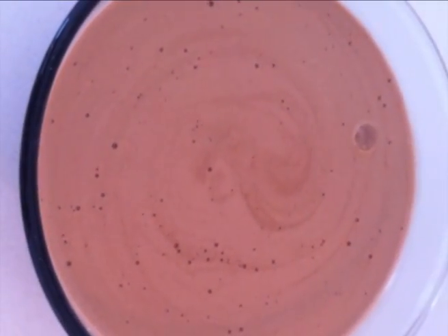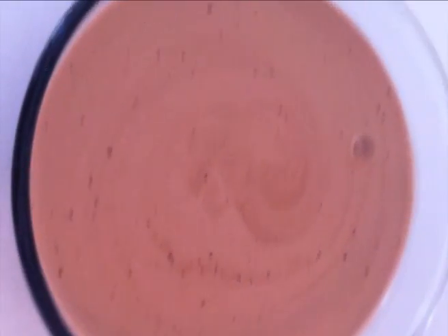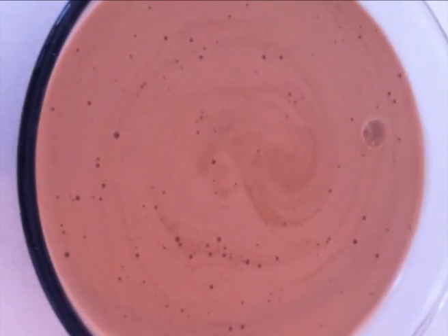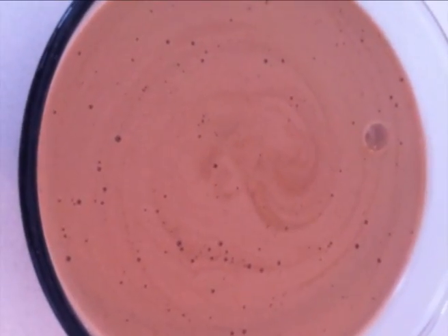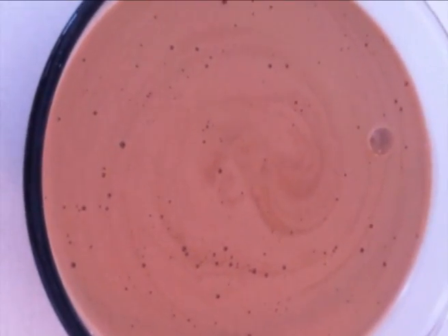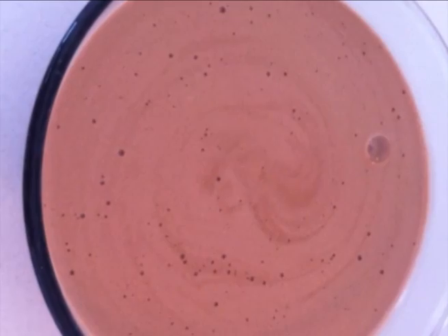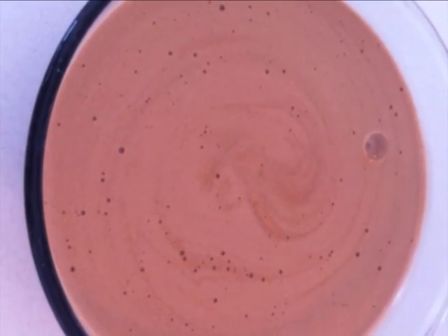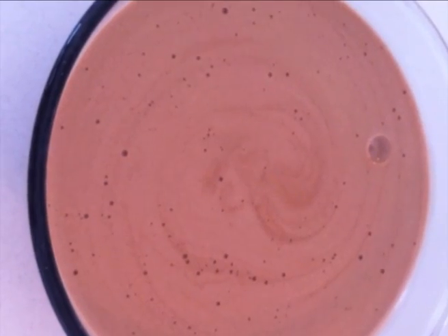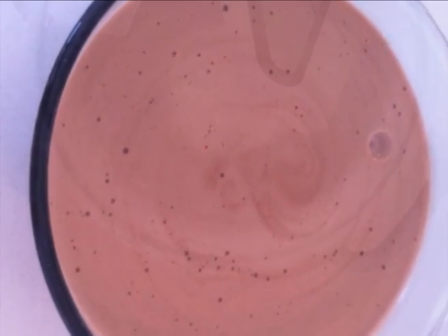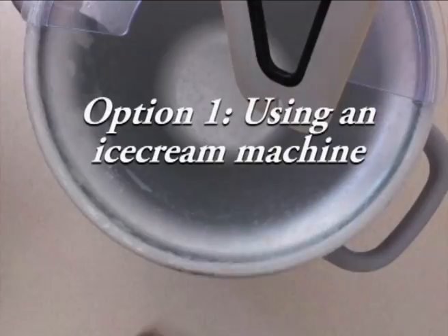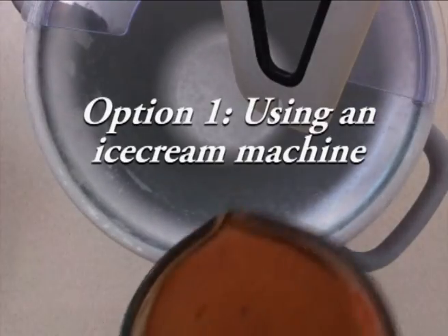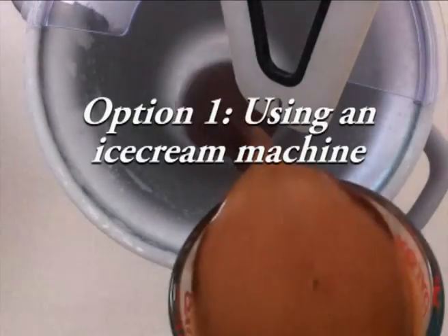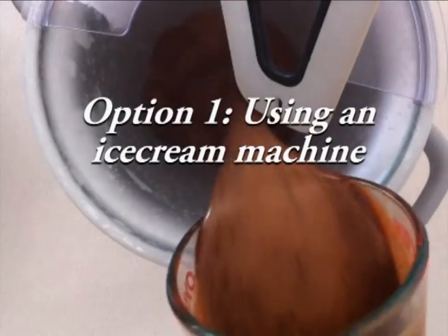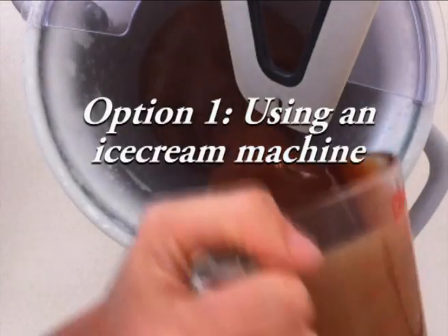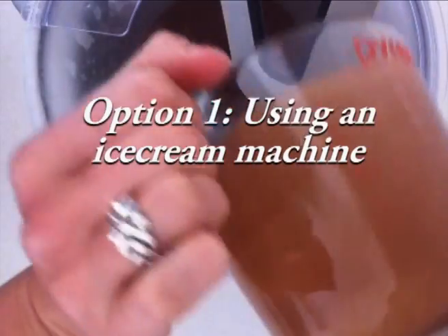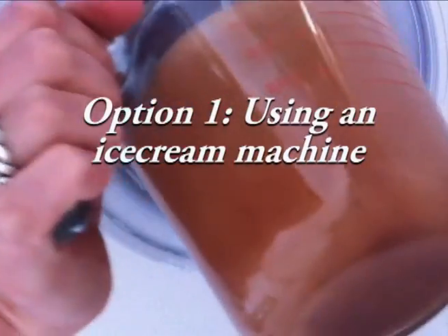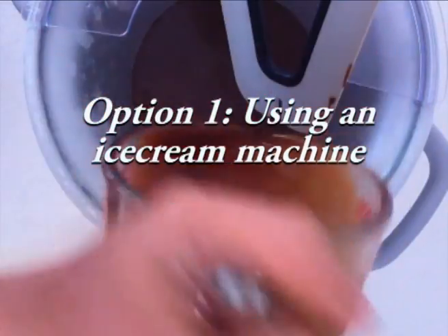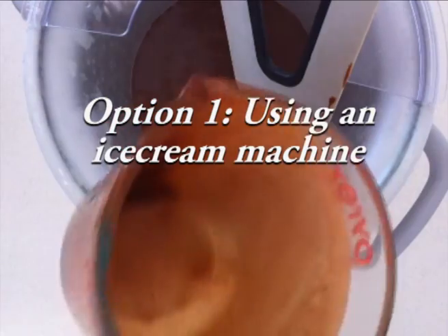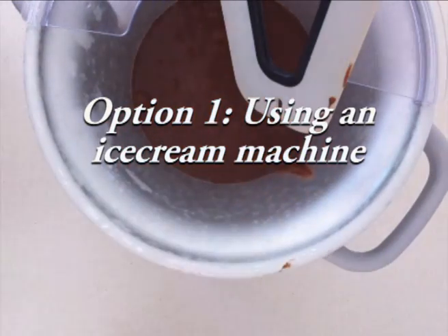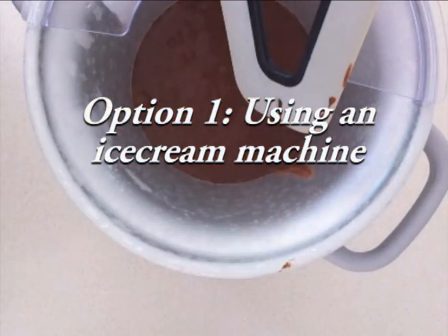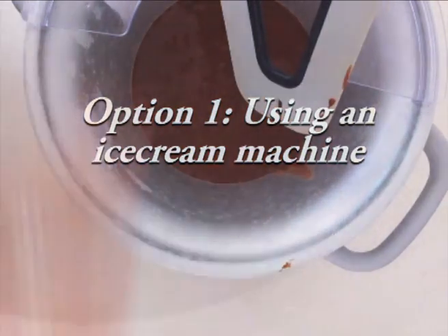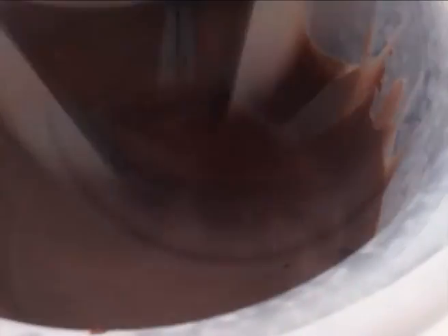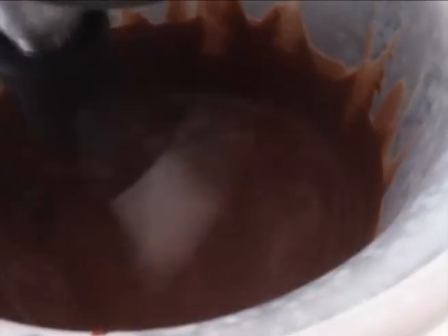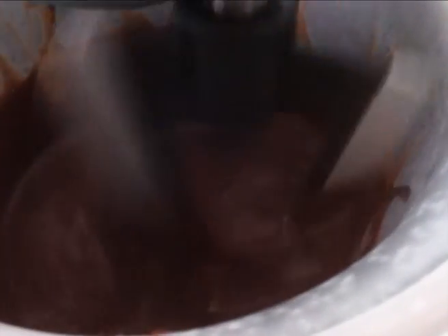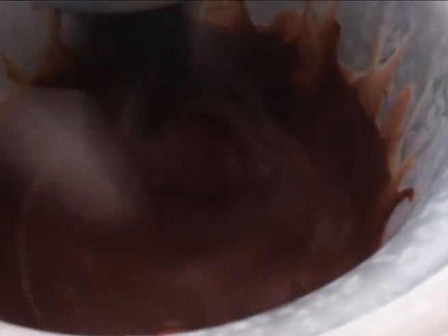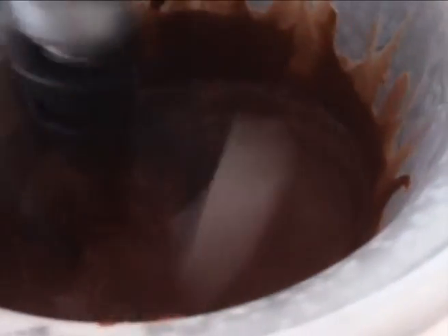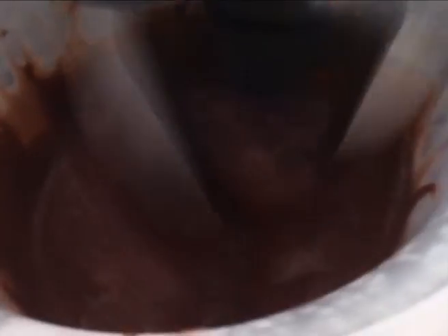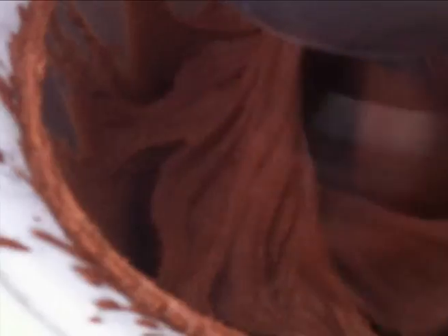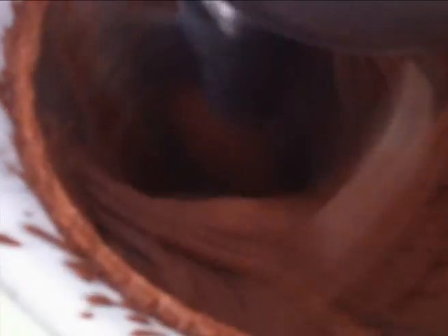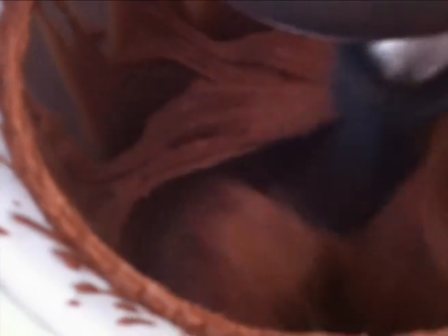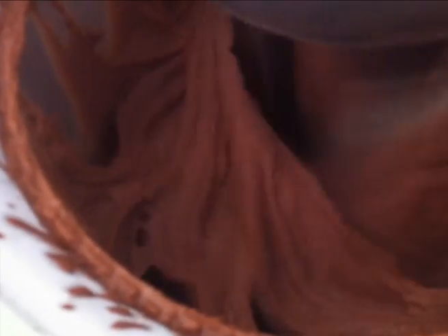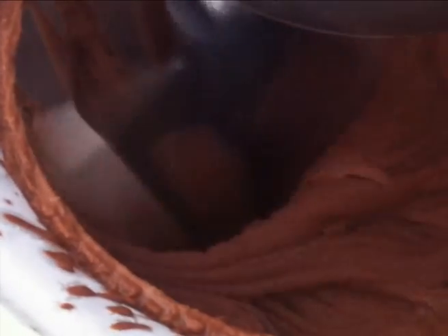Letting it go completely cold before you put it in the ice cream machine helps make sure it is really smooth and has that nice mouth feel to it. At this stage, if you are using an ice cream machine, you can pour that cold mixture into your machine and turn it on.